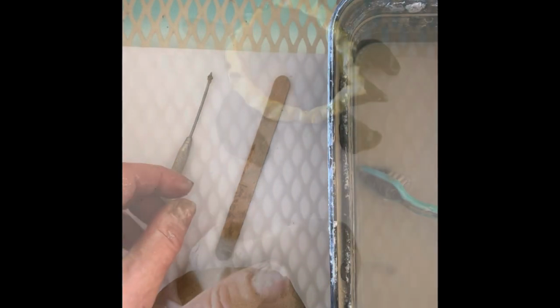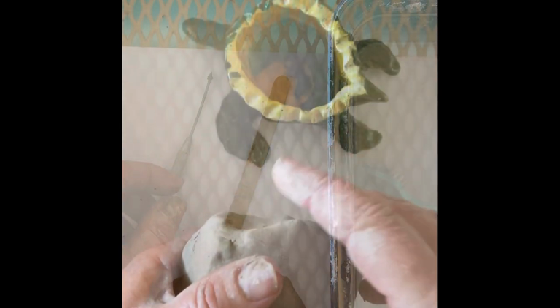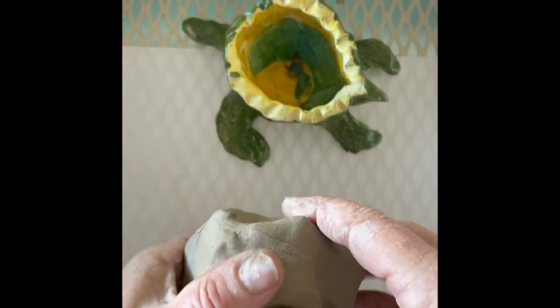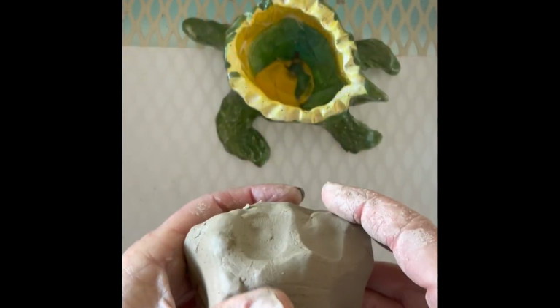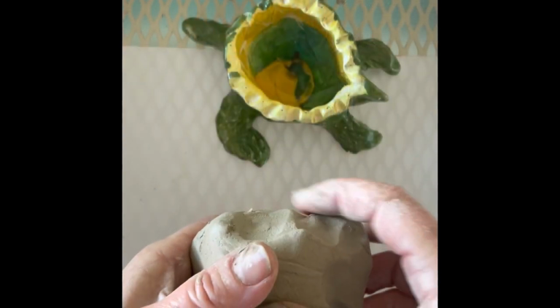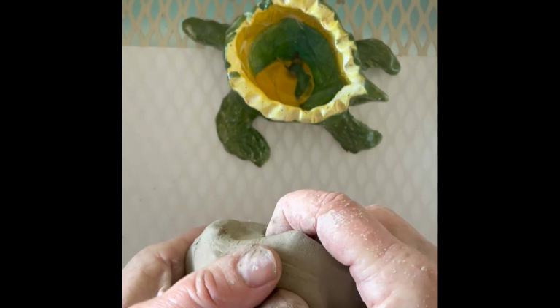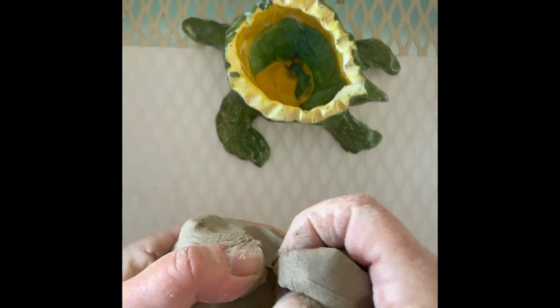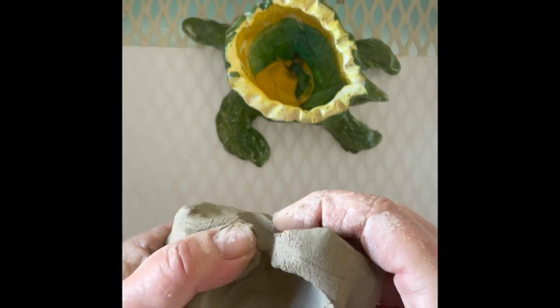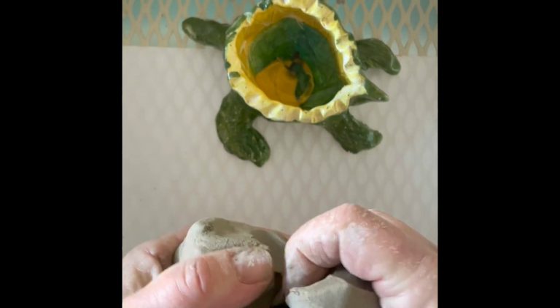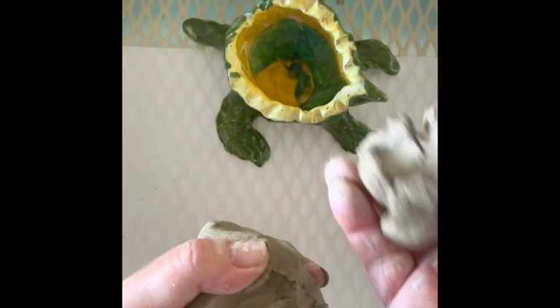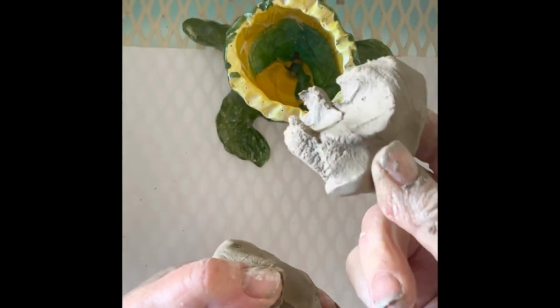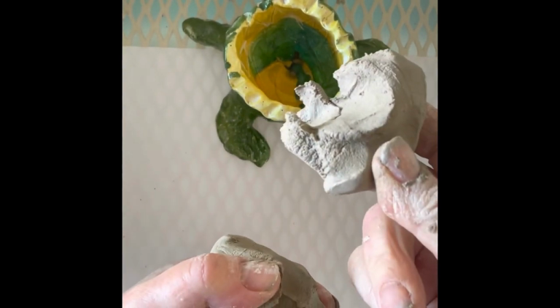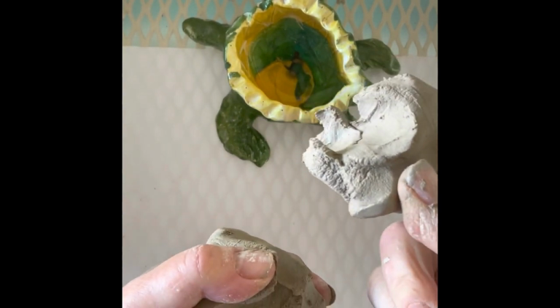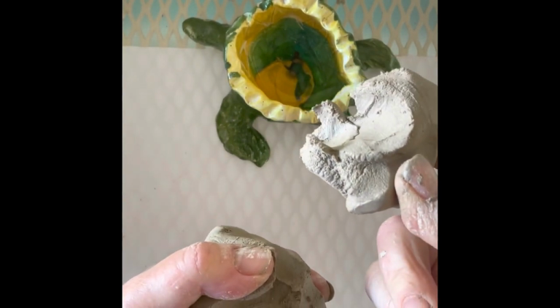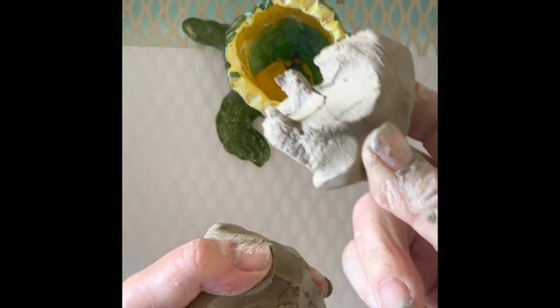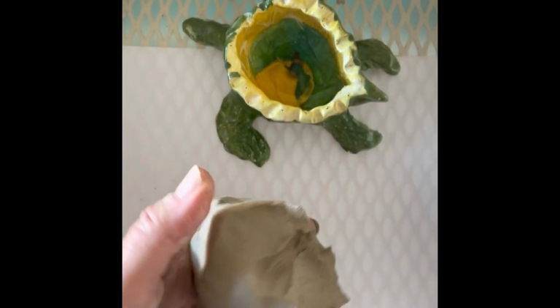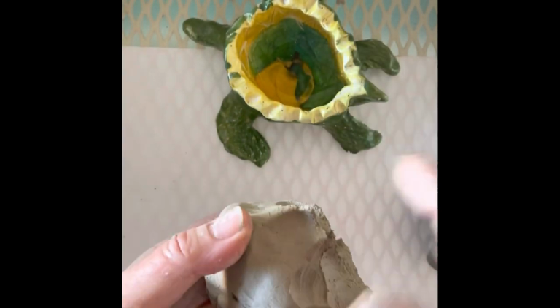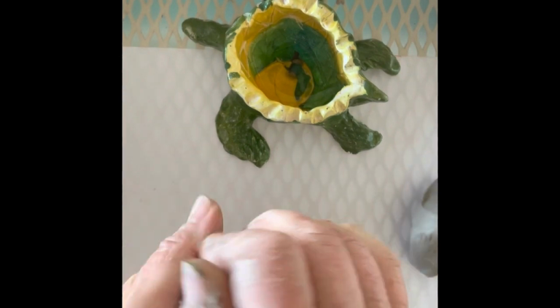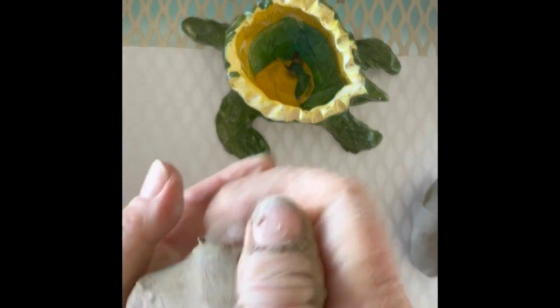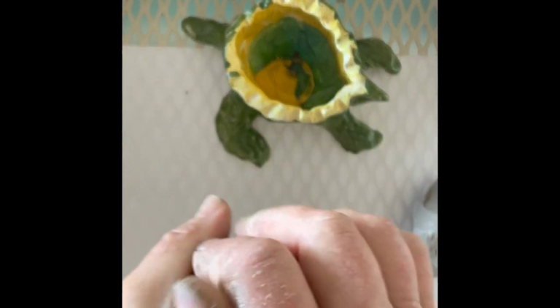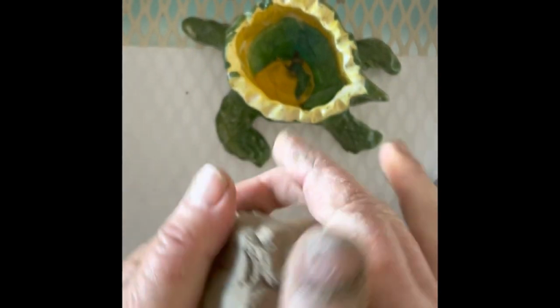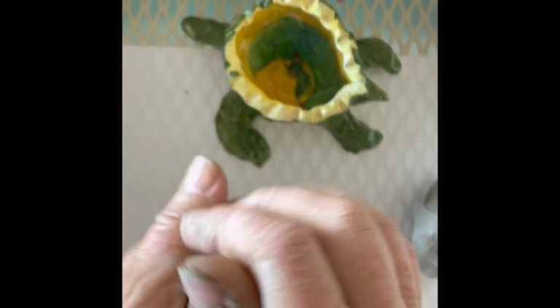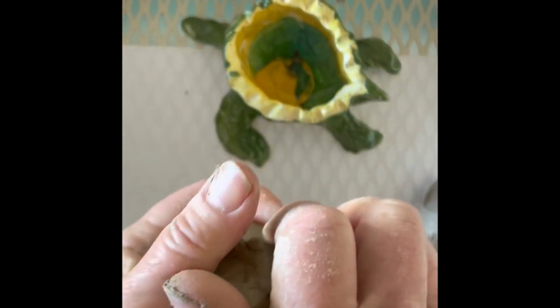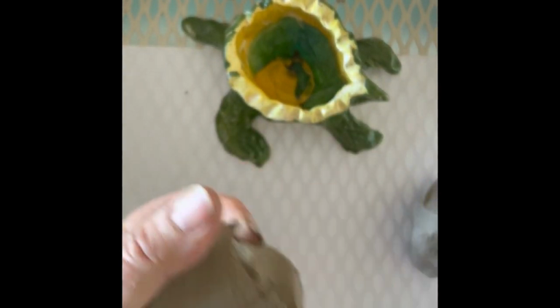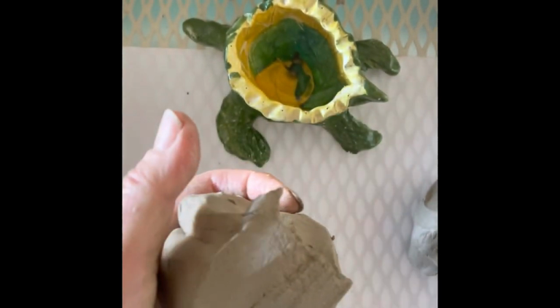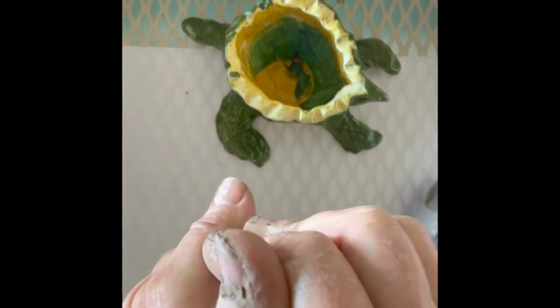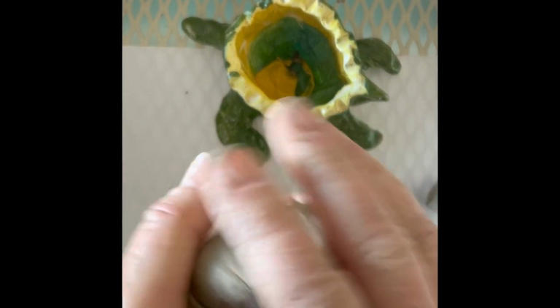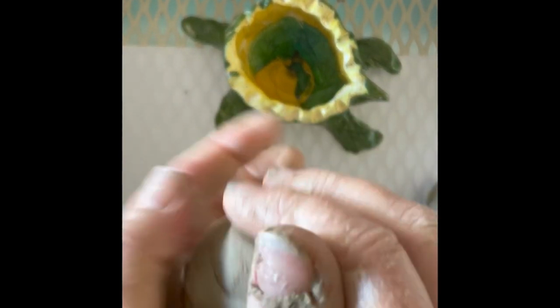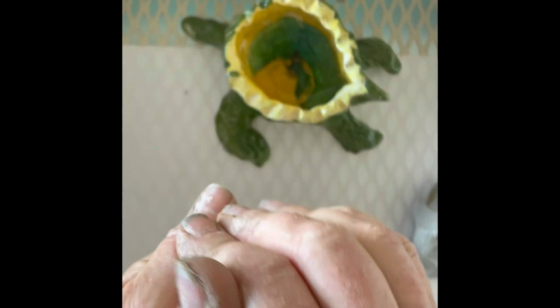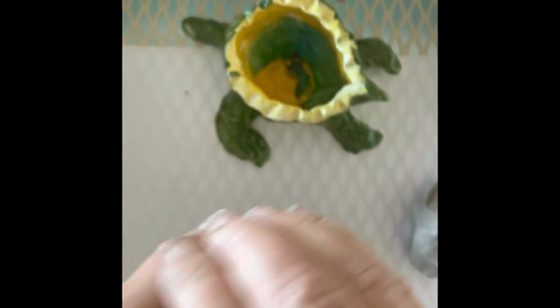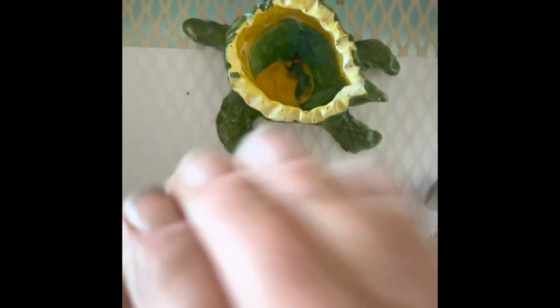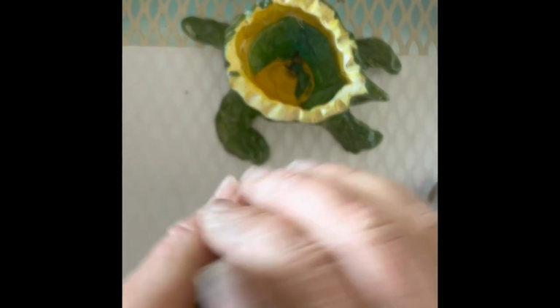First thing I'm going to do with my piece of clay is I'm going to take off a chunk and save that for the flippers and the head. With the other piece of clay — maybe that's a little too big — I'm going to smack it into a ball.